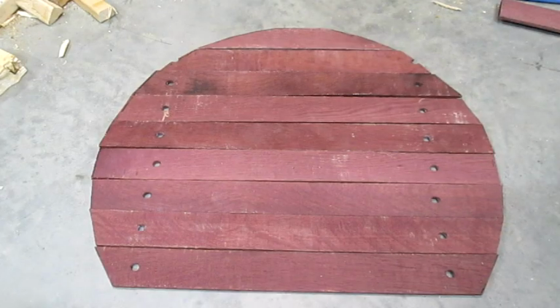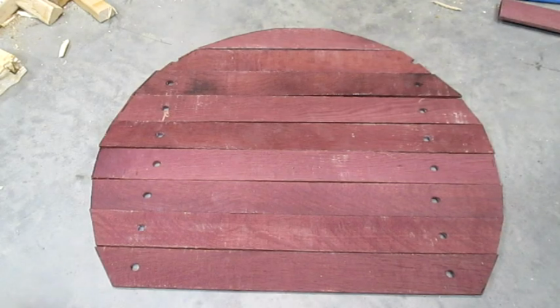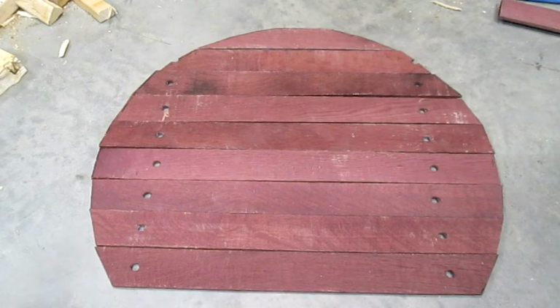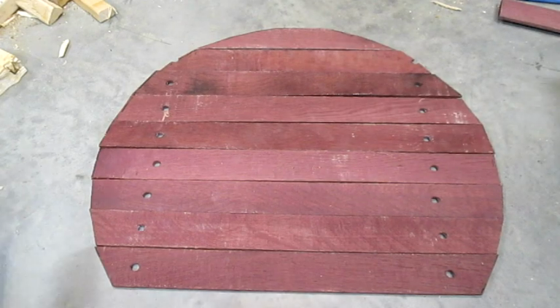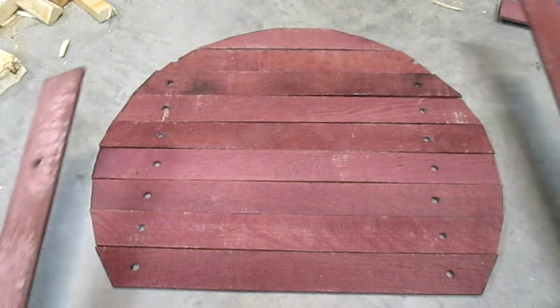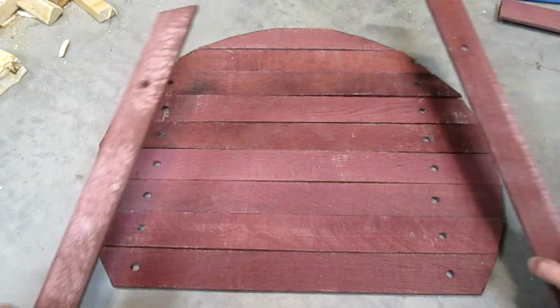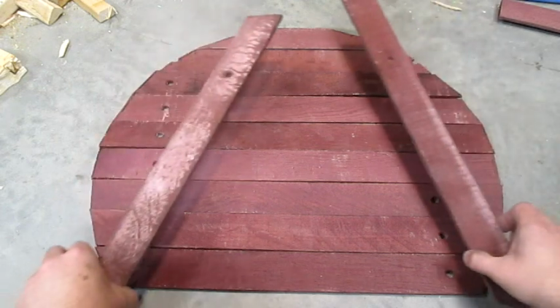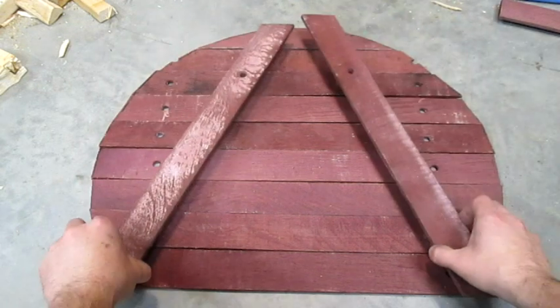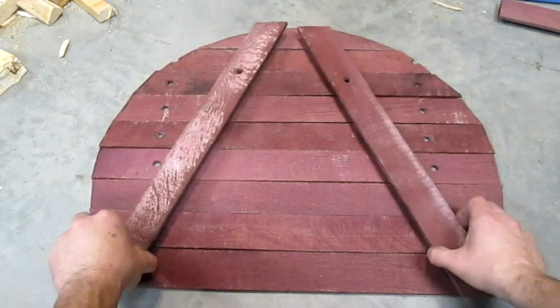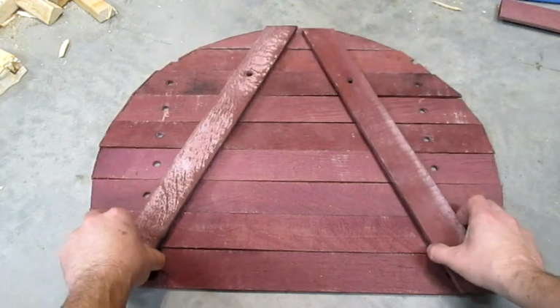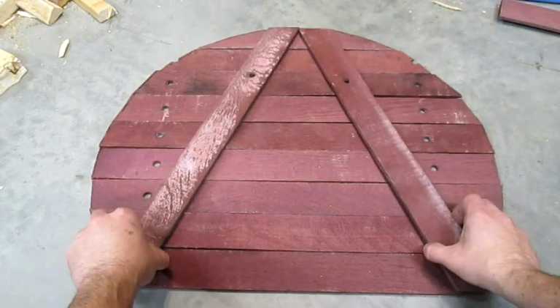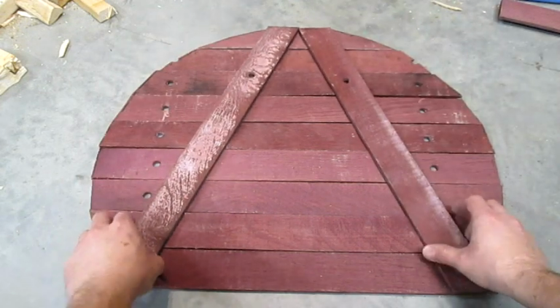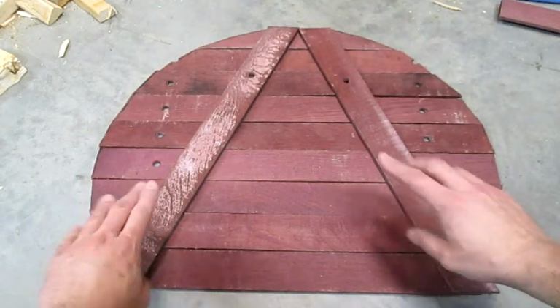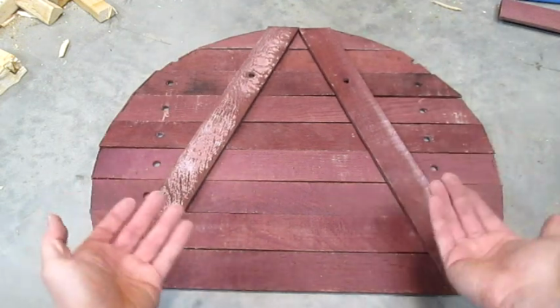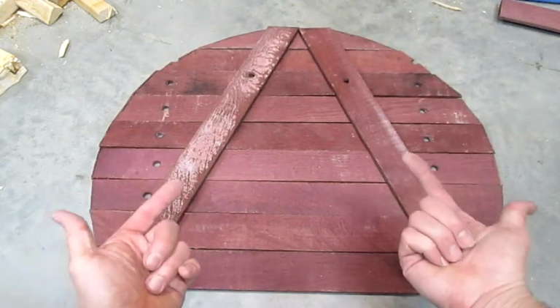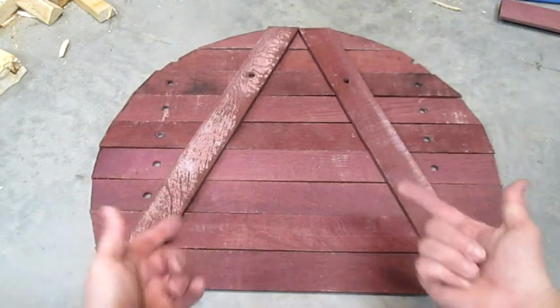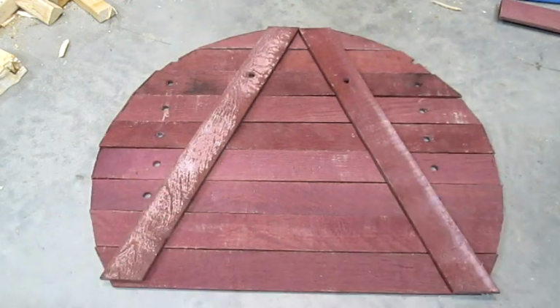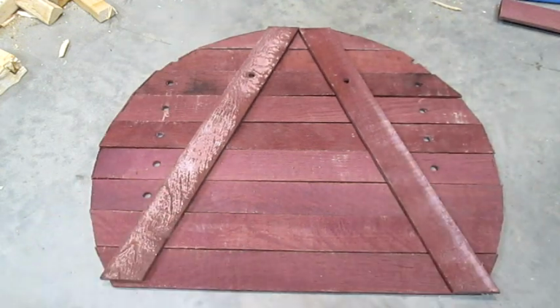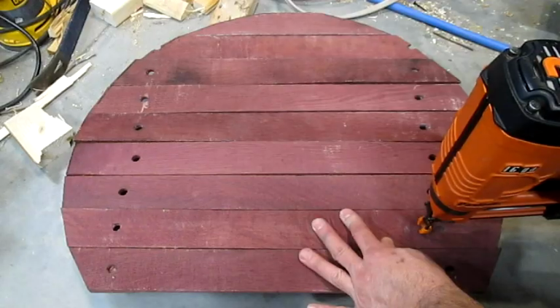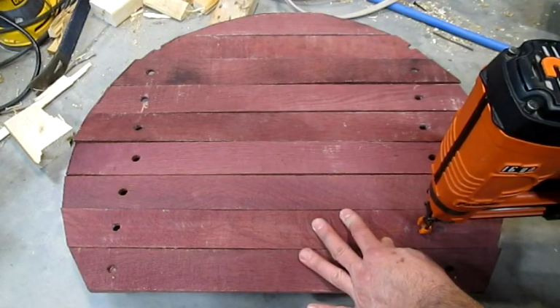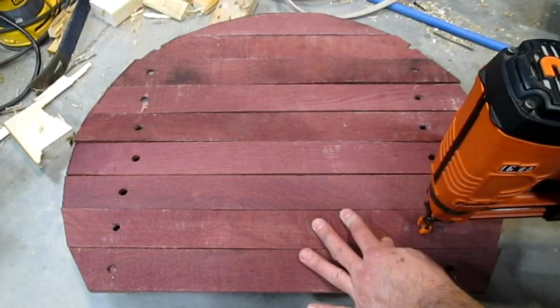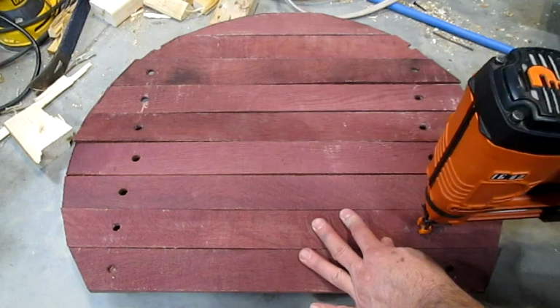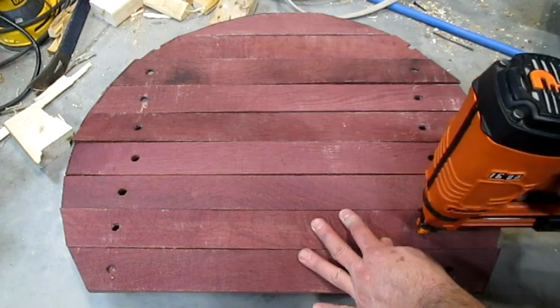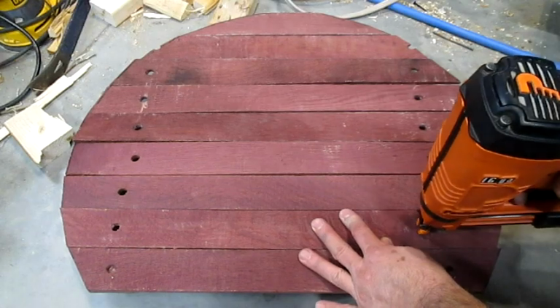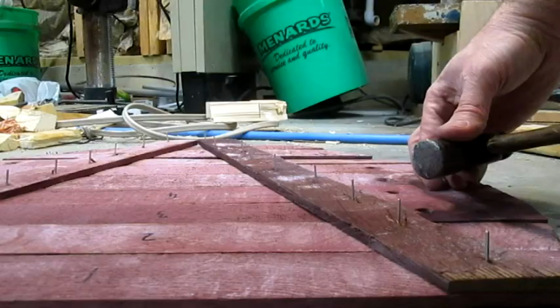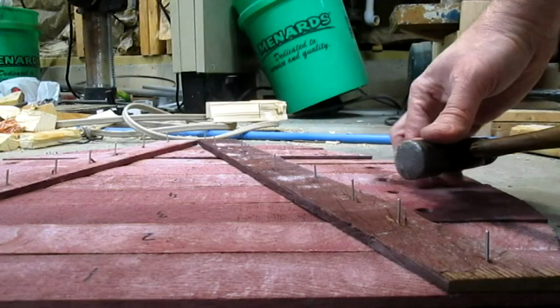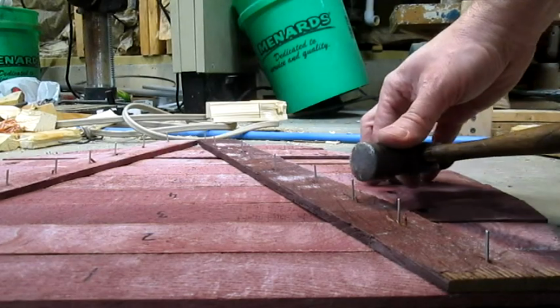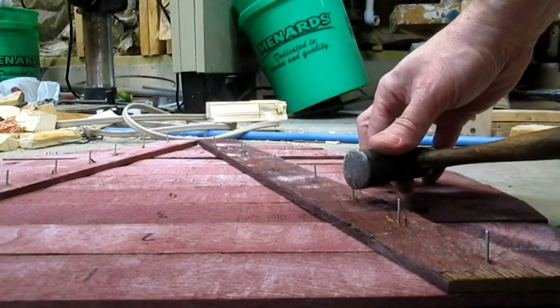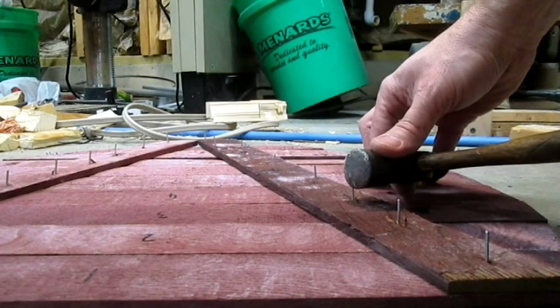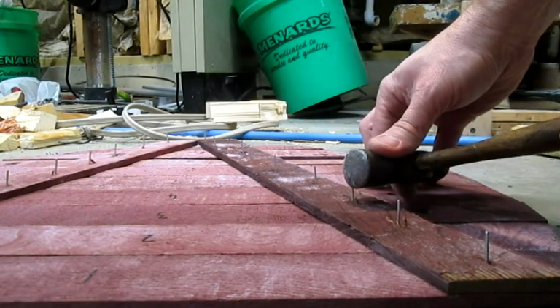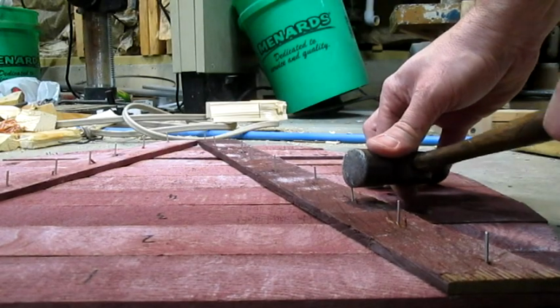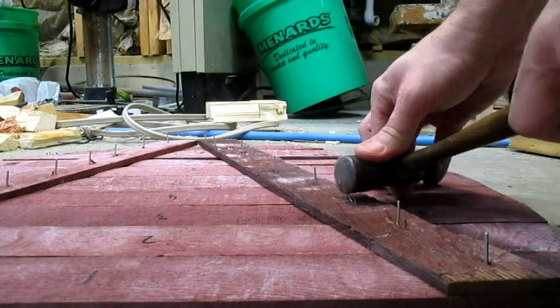There are all the boards cut, and I'm going to put two cross-members like this, but underneath the shelf. Now I'll nail them on, and then bend all these nails over on the back side.